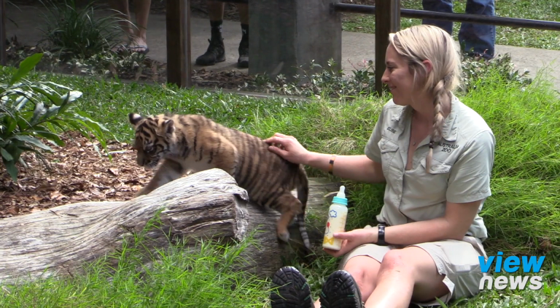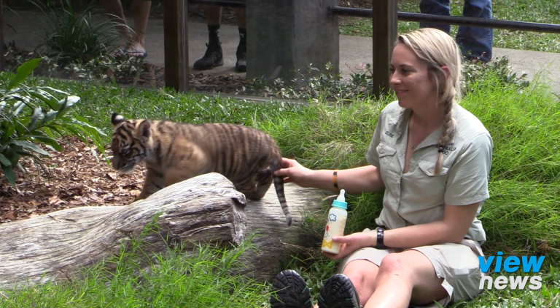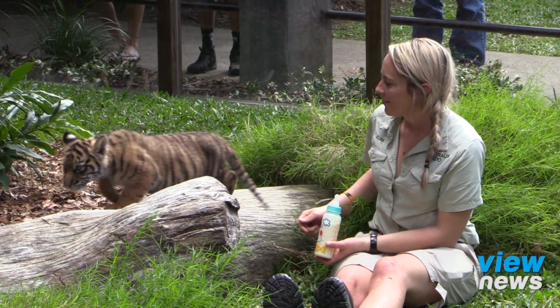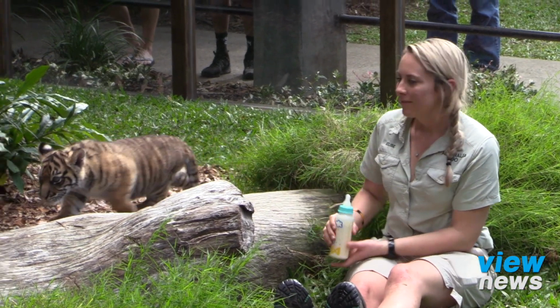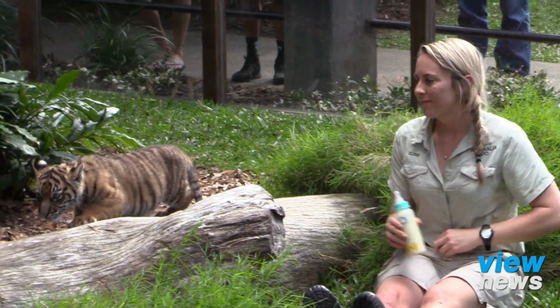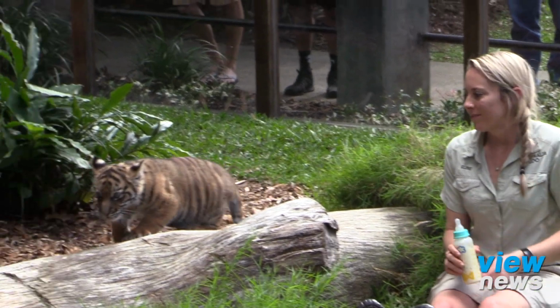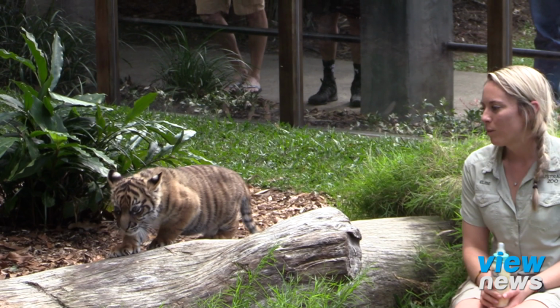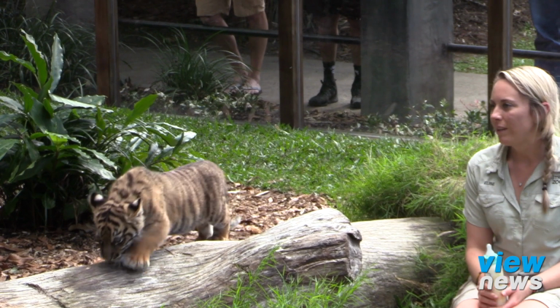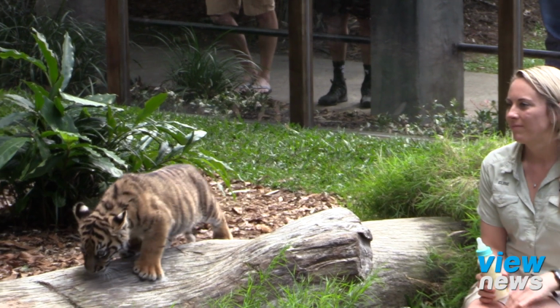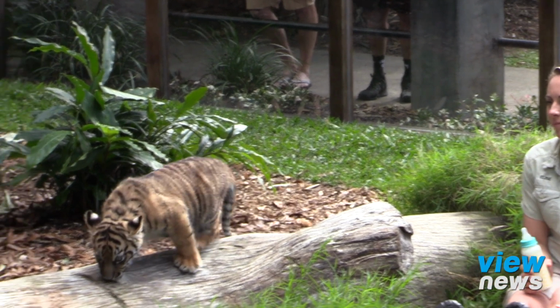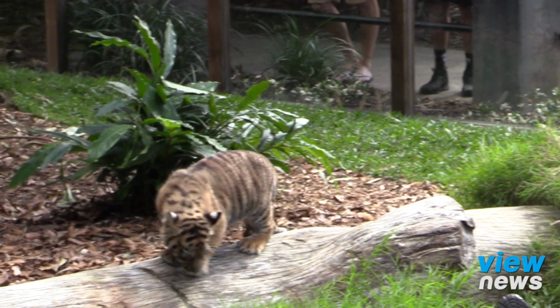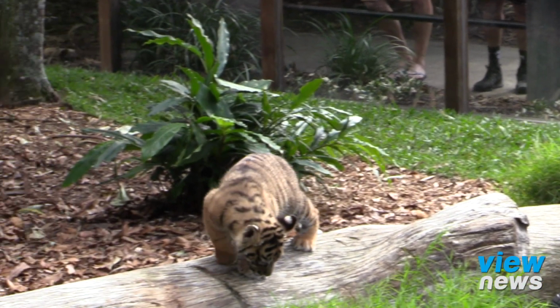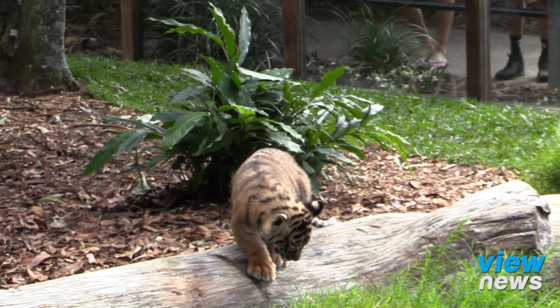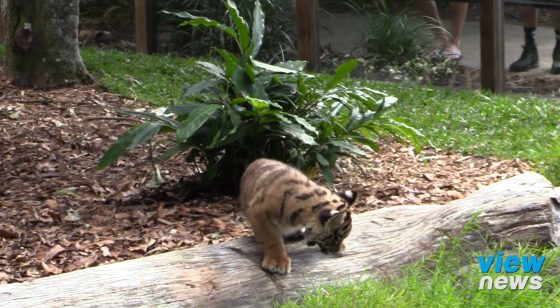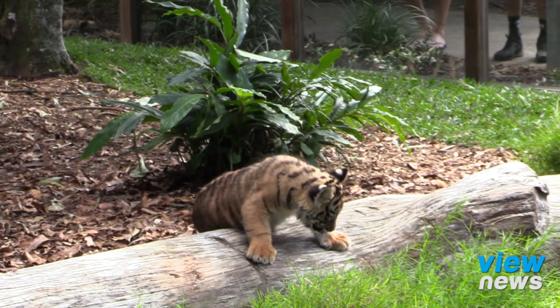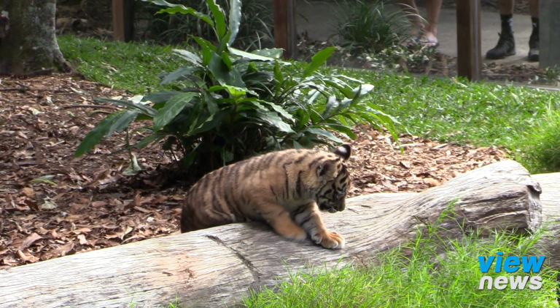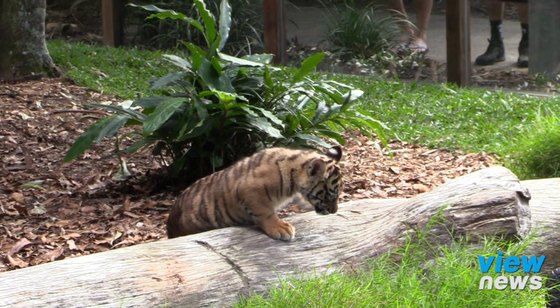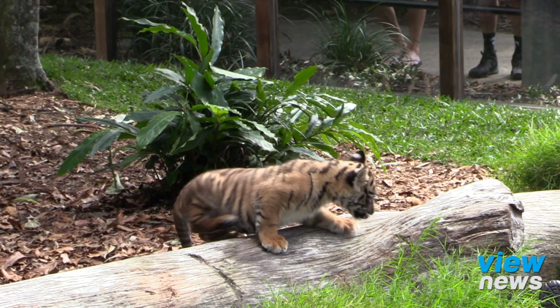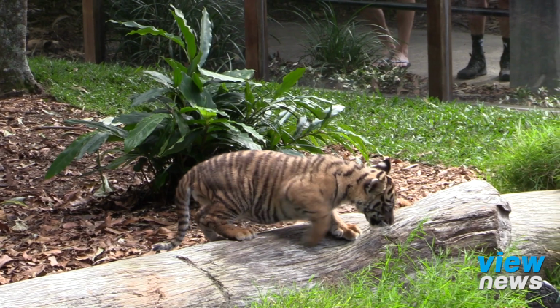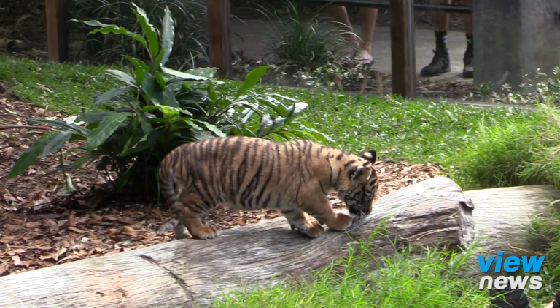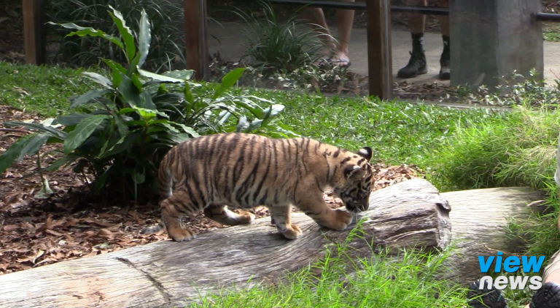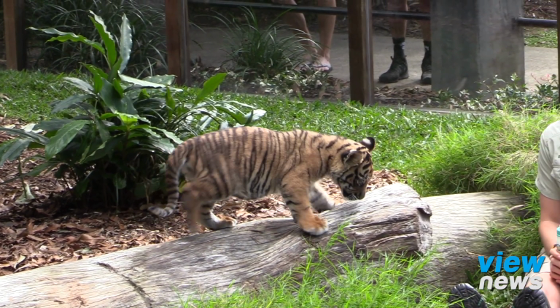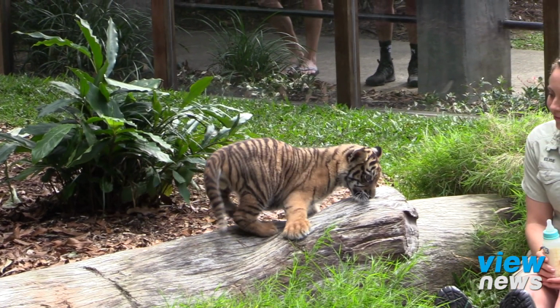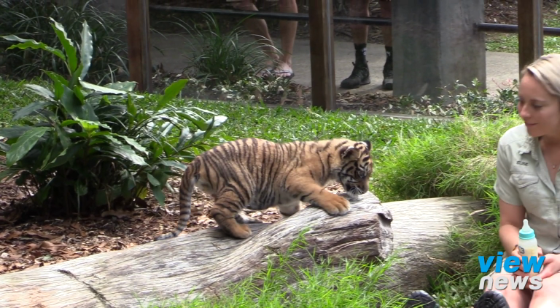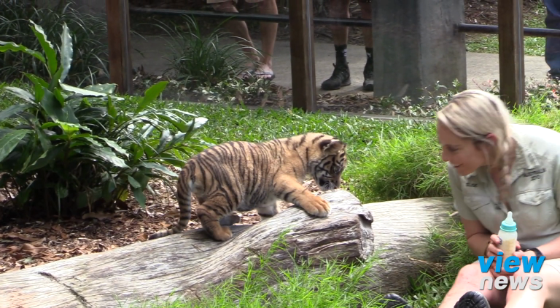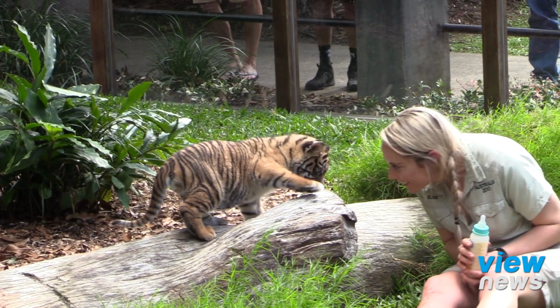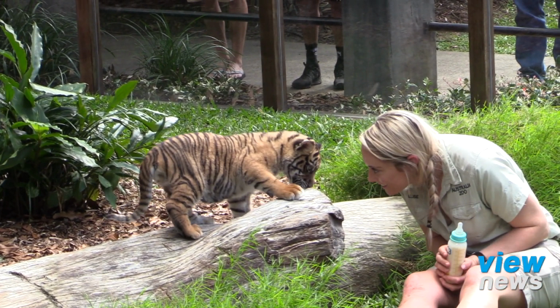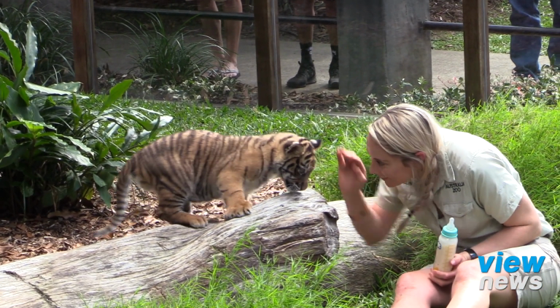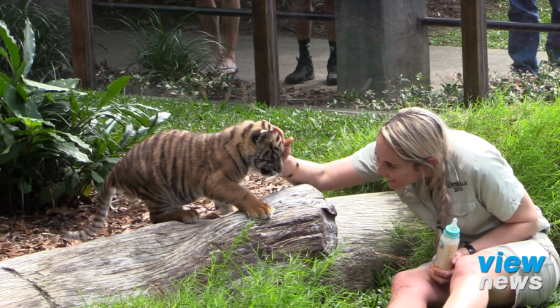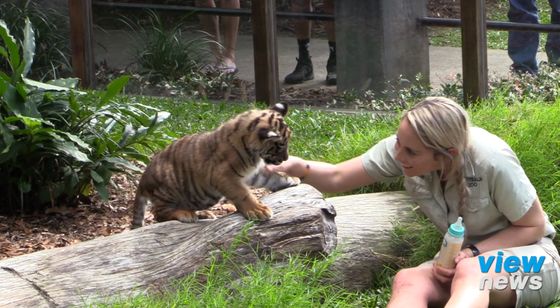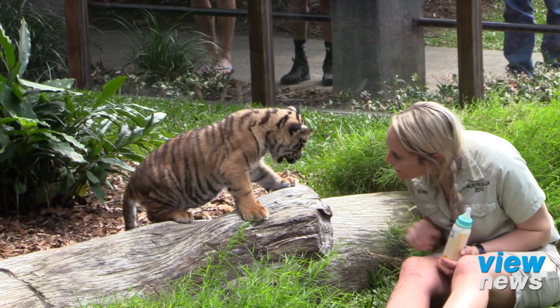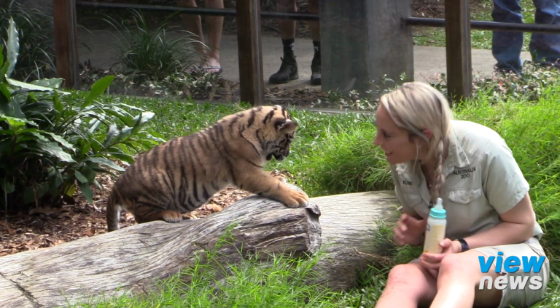Tiger numbers unfortunately are decreasing rapidly. The Sumatran tiger — Nelson's subspecies — is only around about 350 to 400 individuals, so it is pretty dire and we really need to ensure that we promote this sort of conservation worldwide to try and save them.